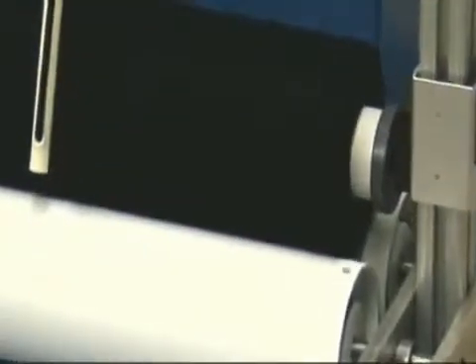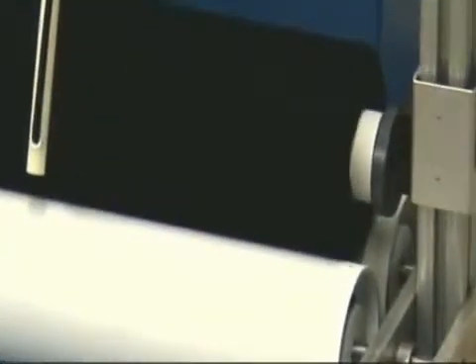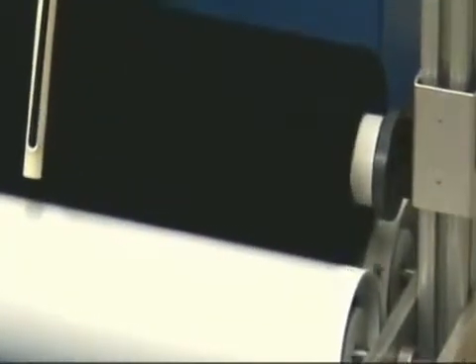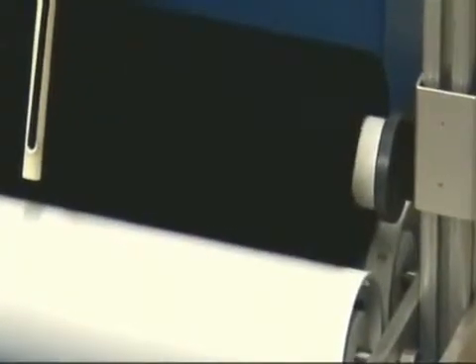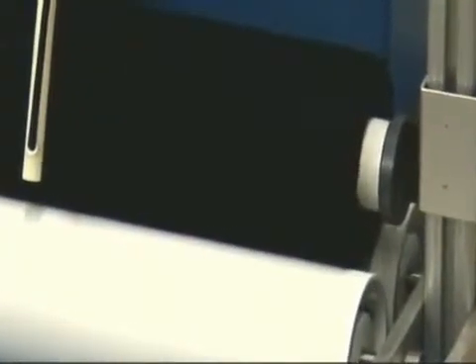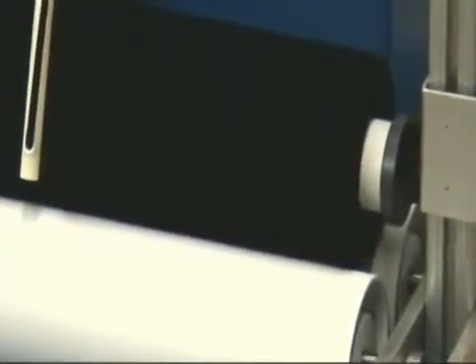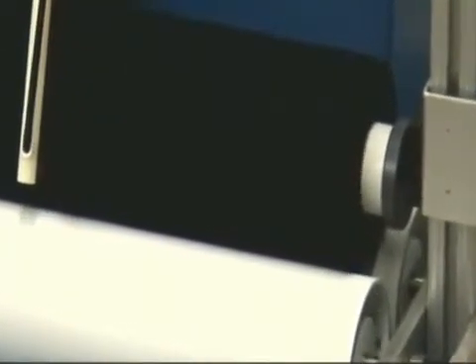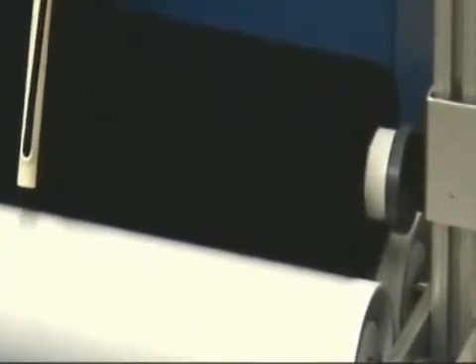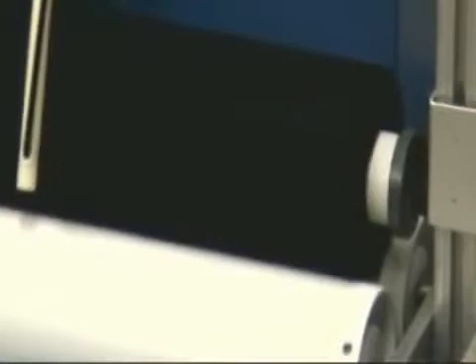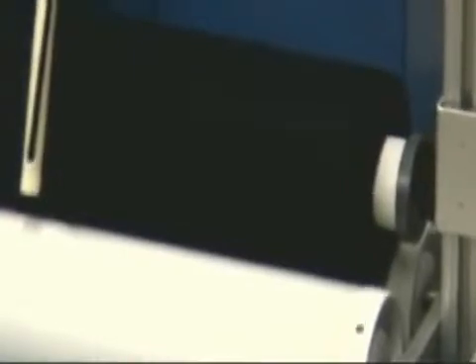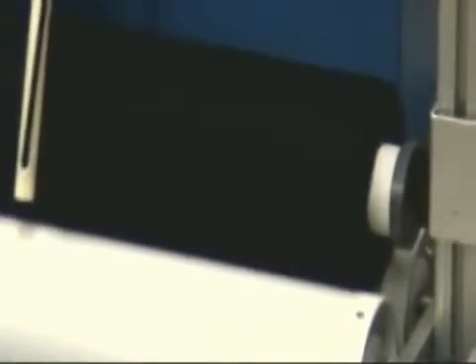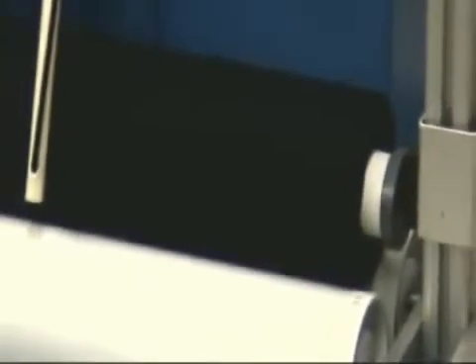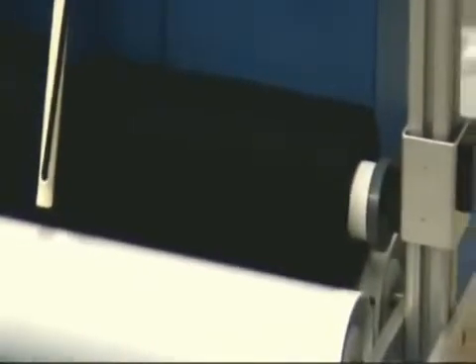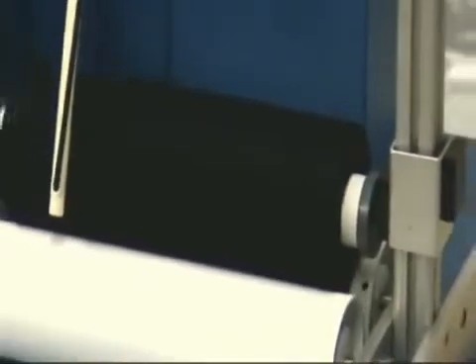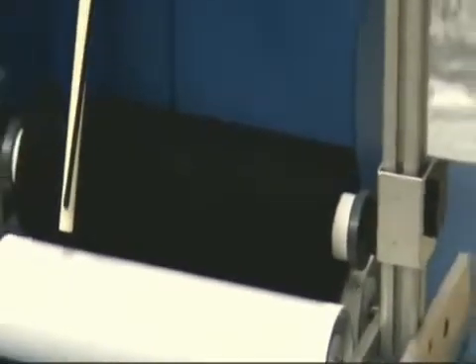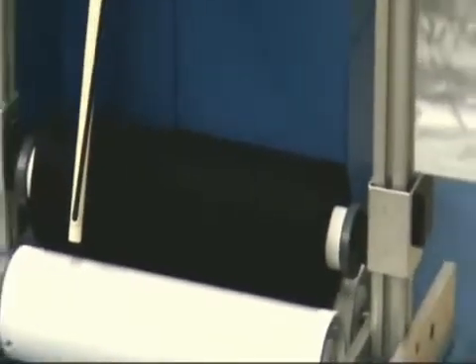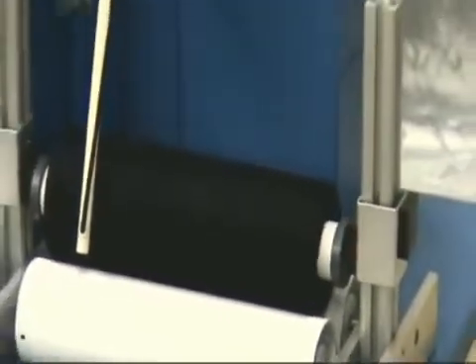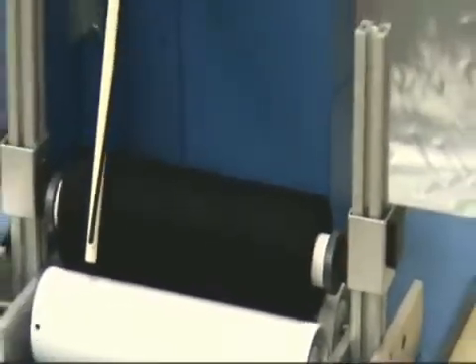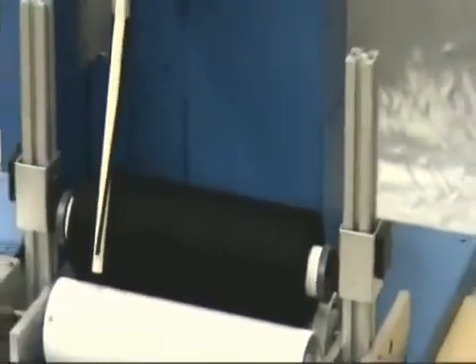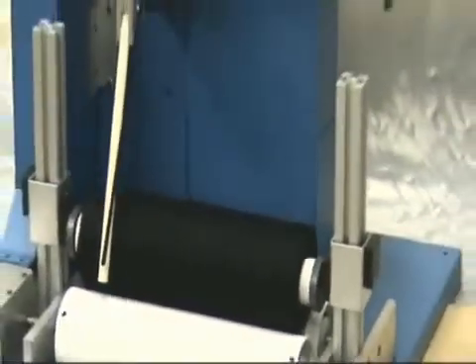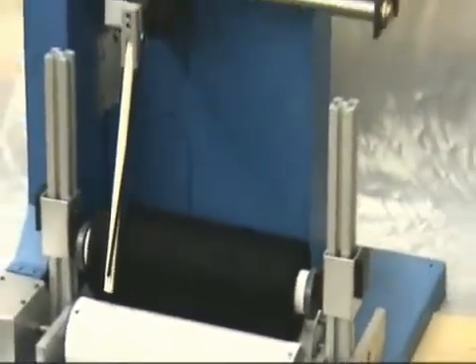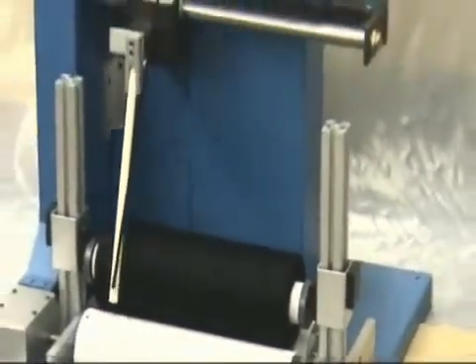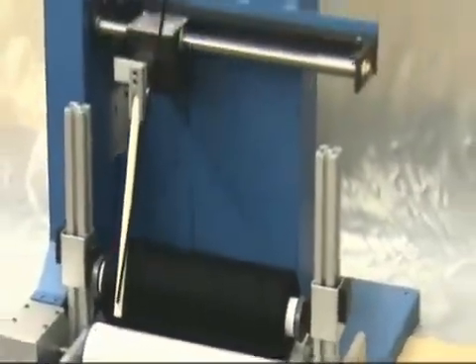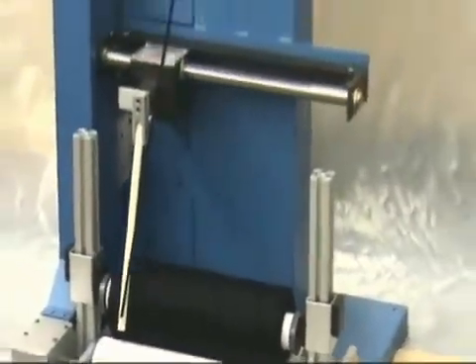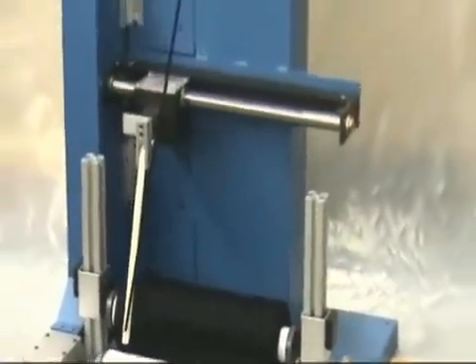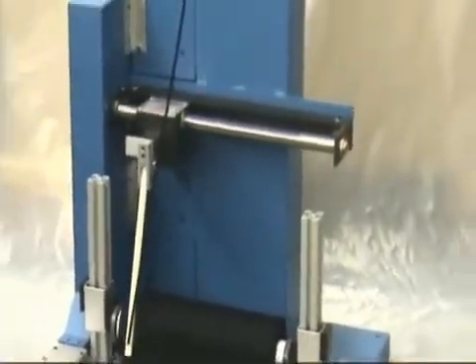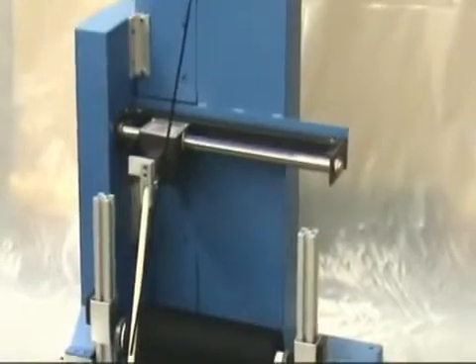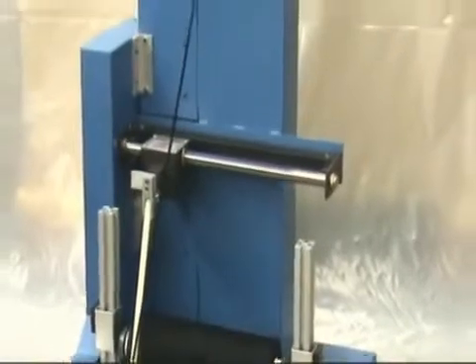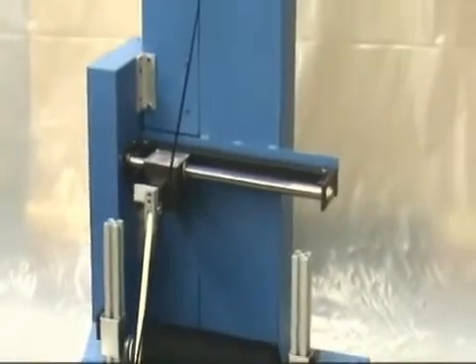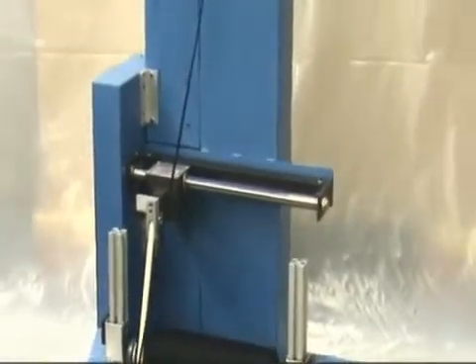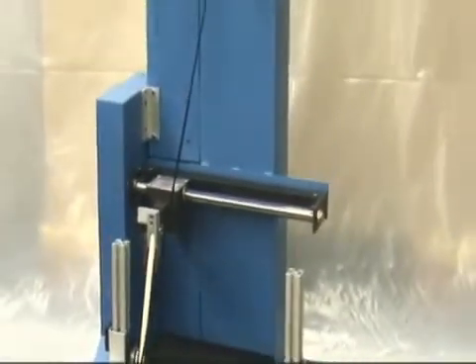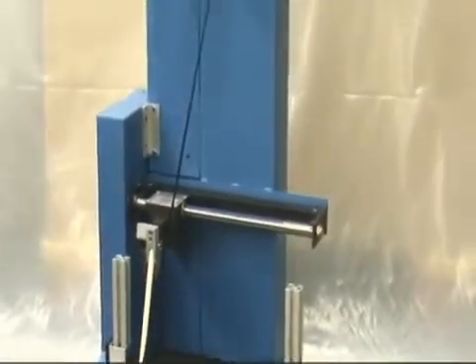As the spool fills, it rises up slowly. The traverser positions the cord onto the spool.